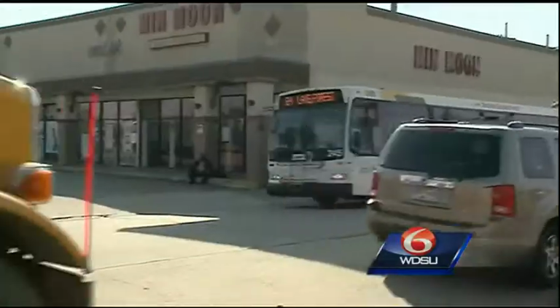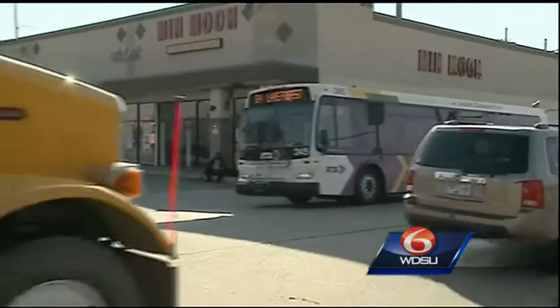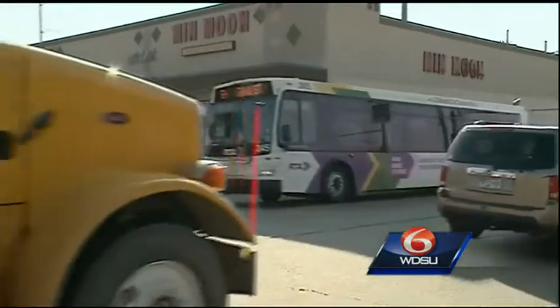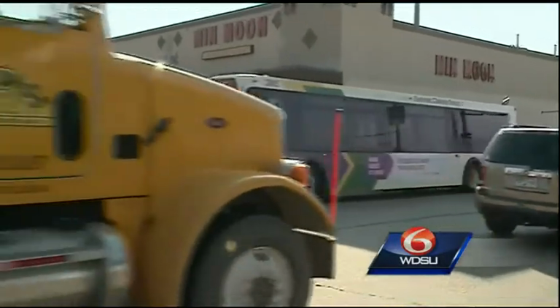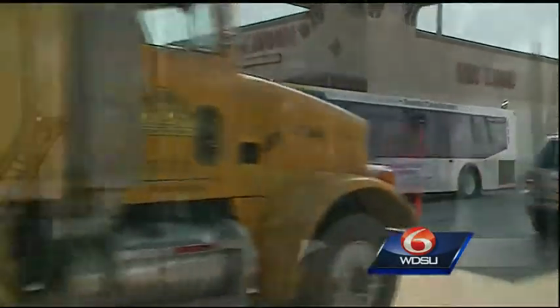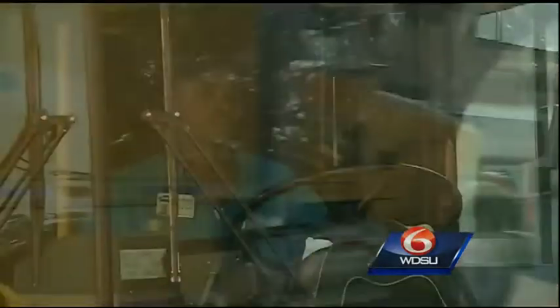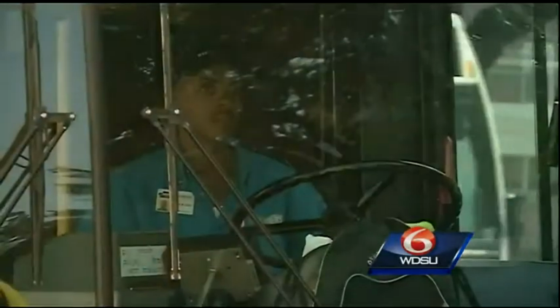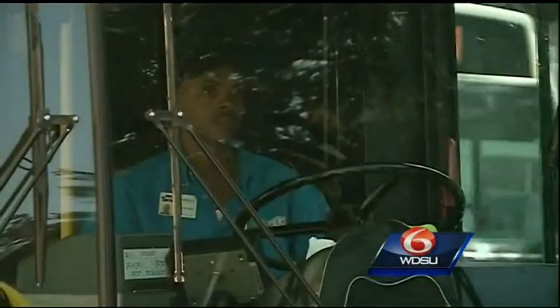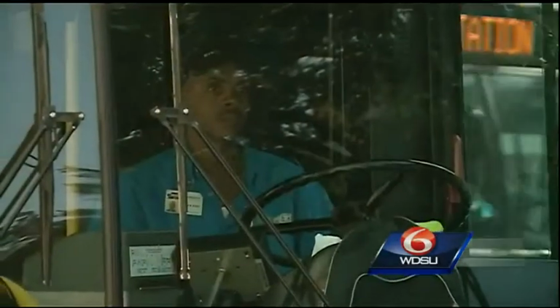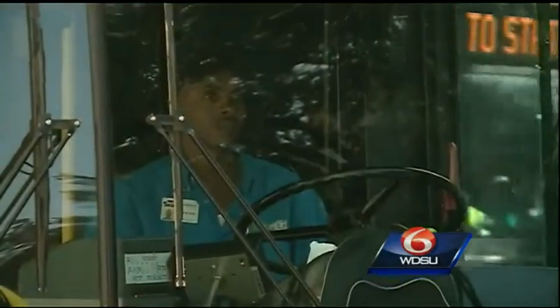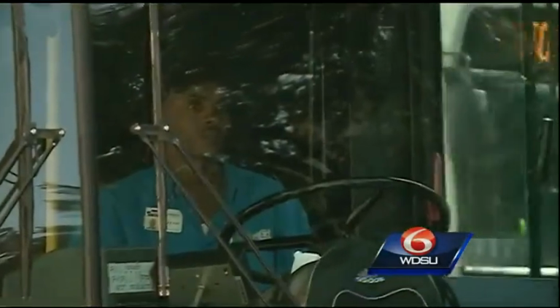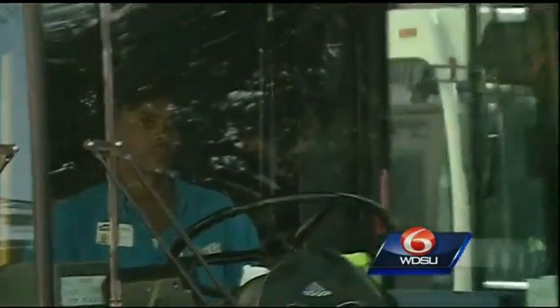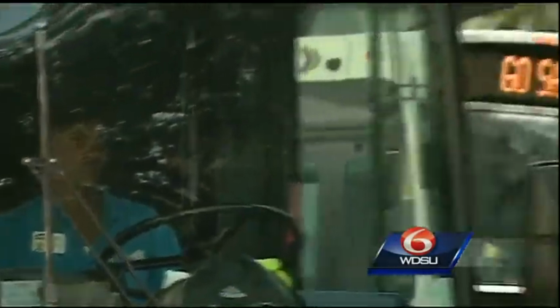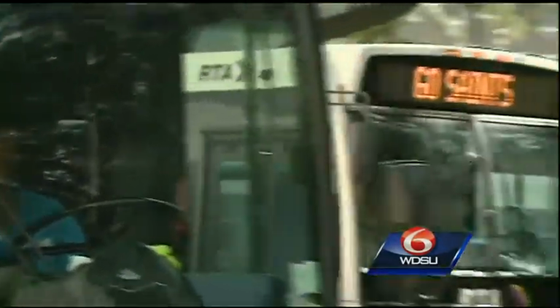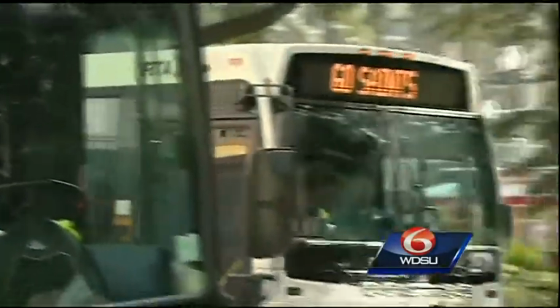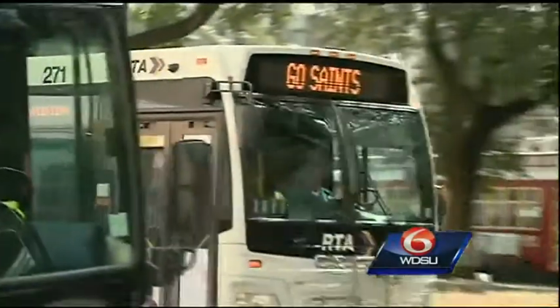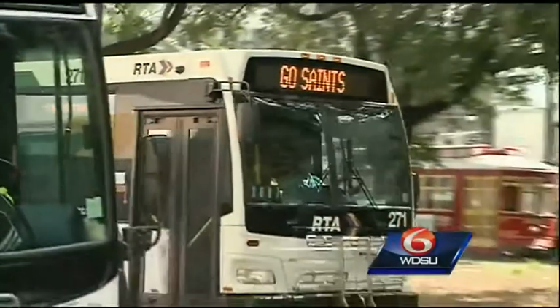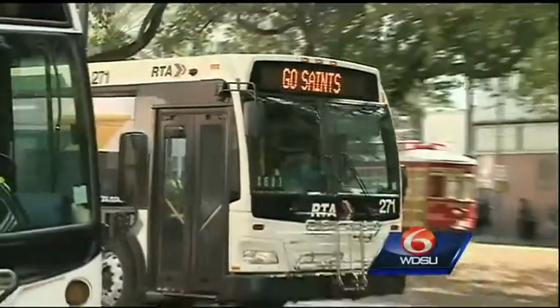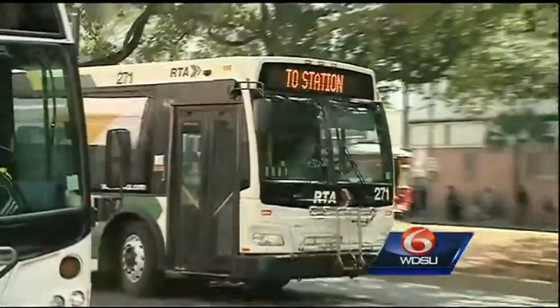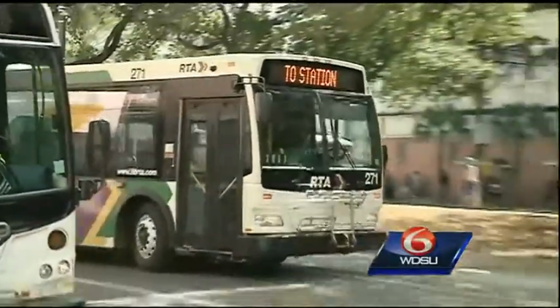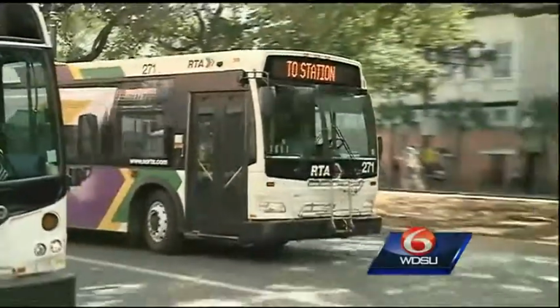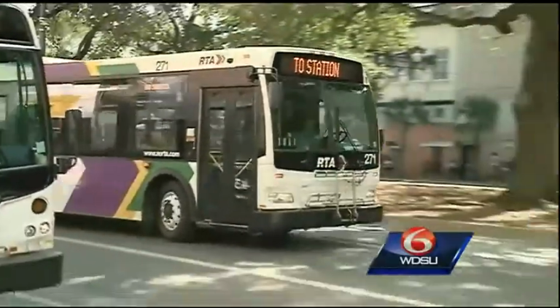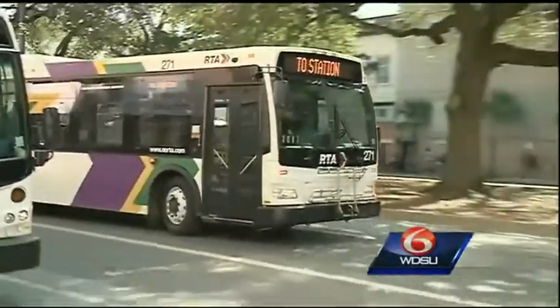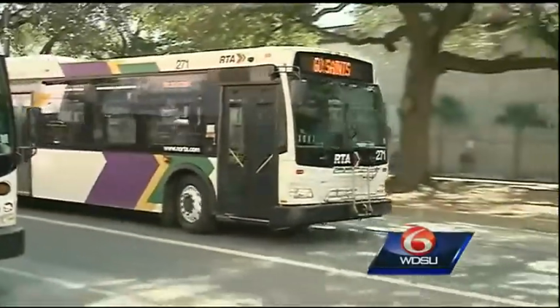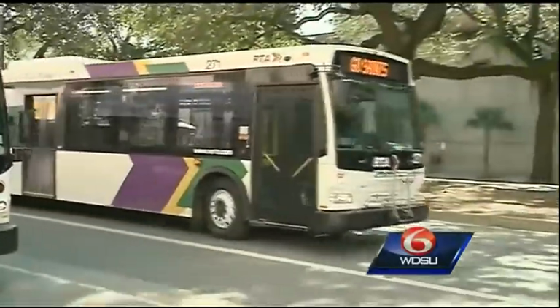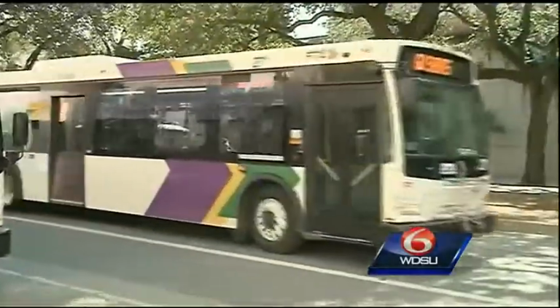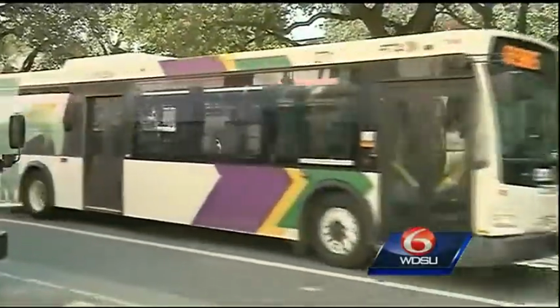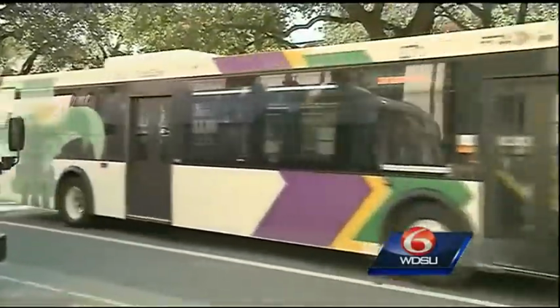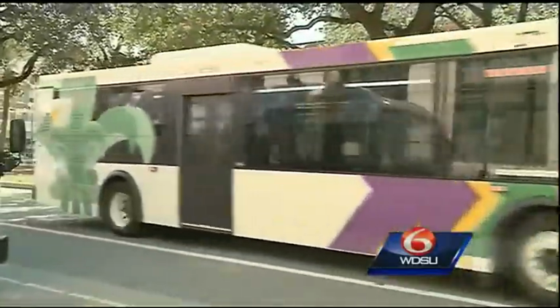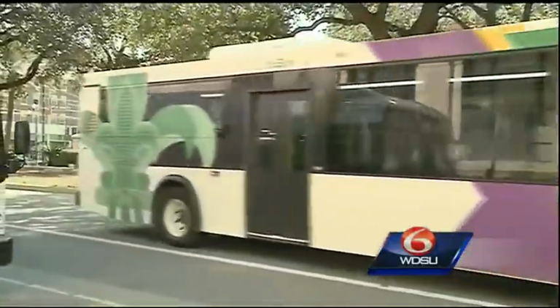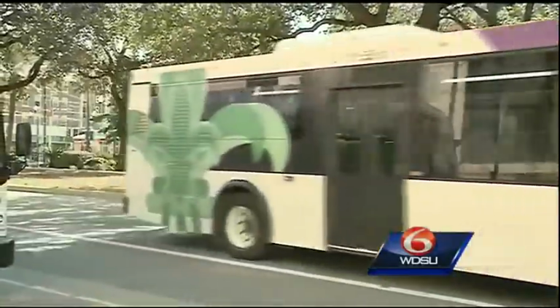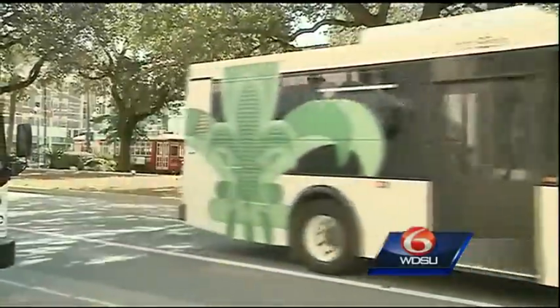In addition to this project, RTA says it will start construction on the North Rampart Street car line at the end of the year. On your side in Gentilly, Susan Isaacs, WDSU News.